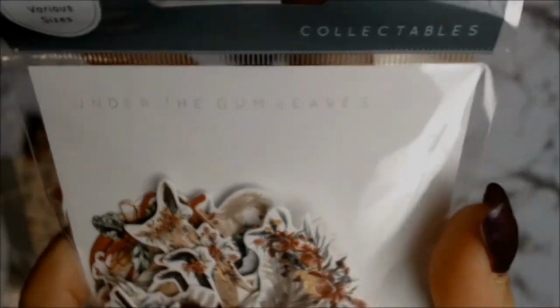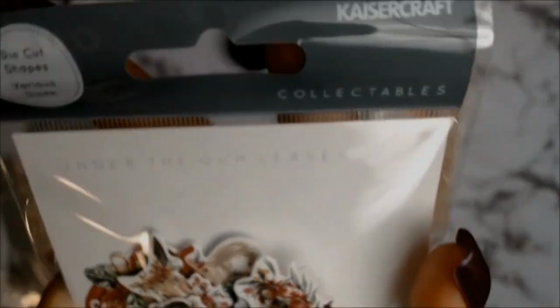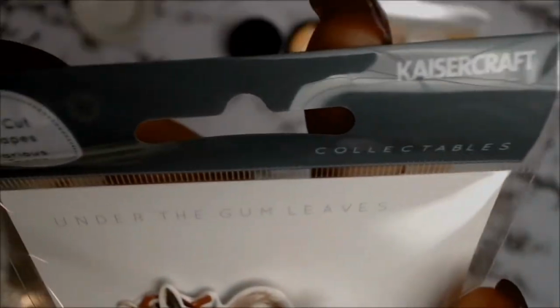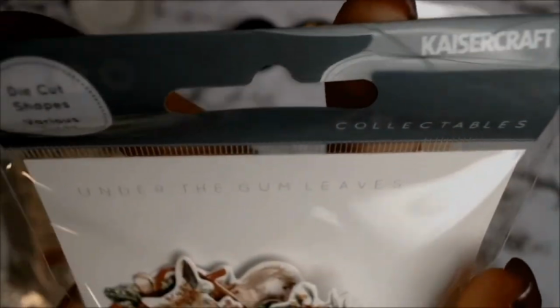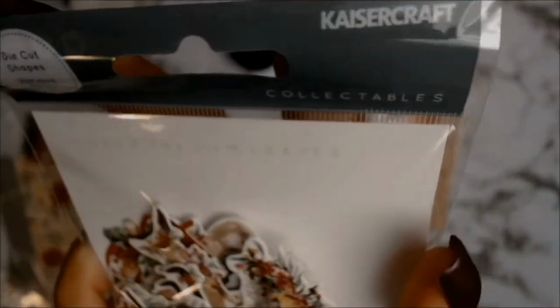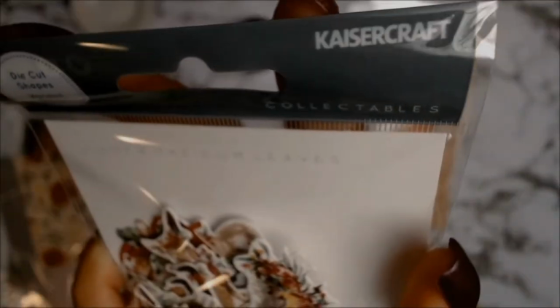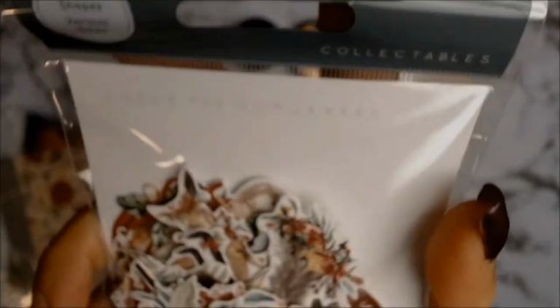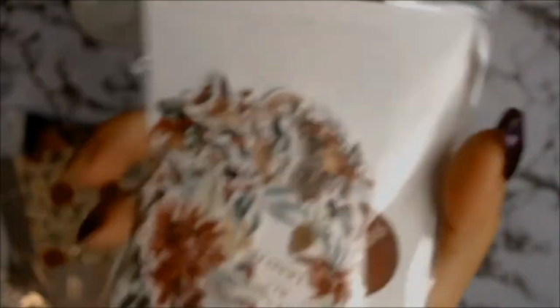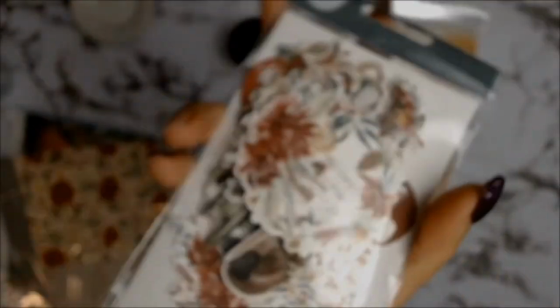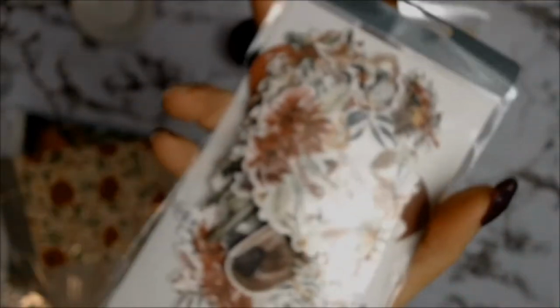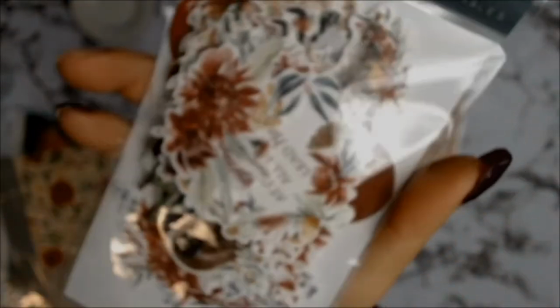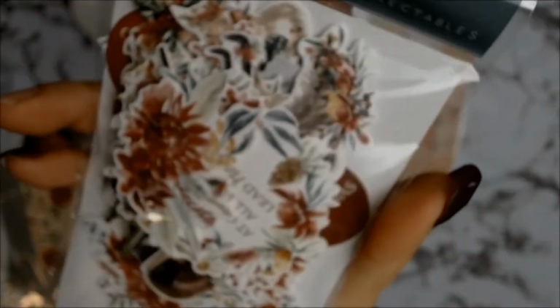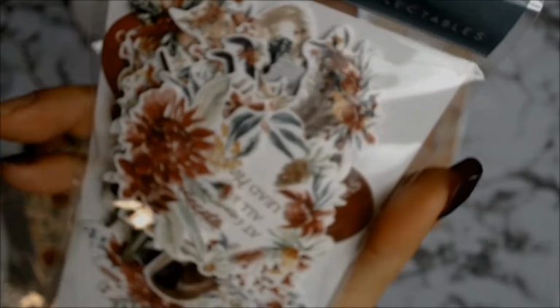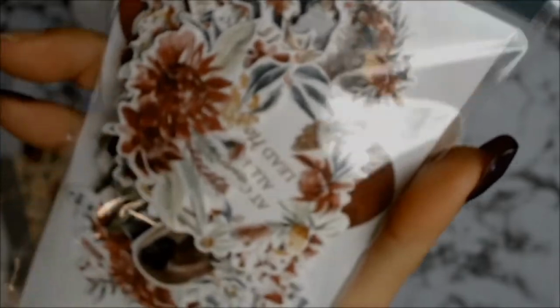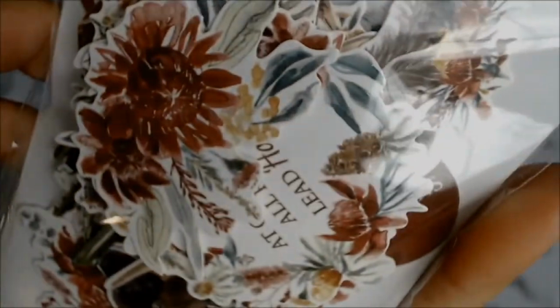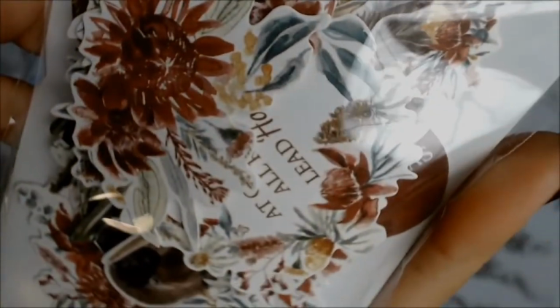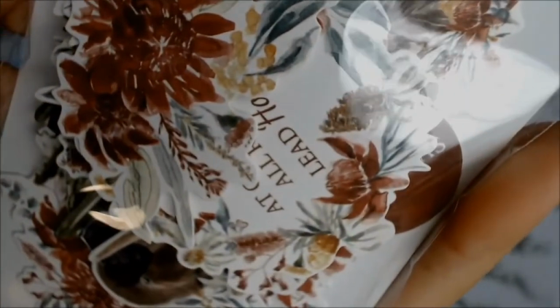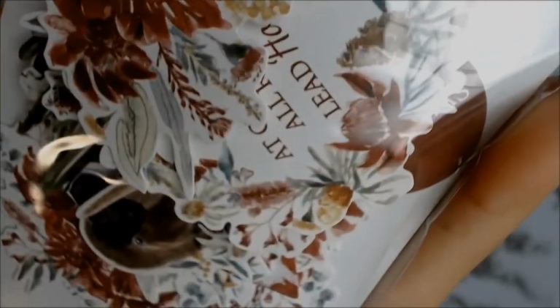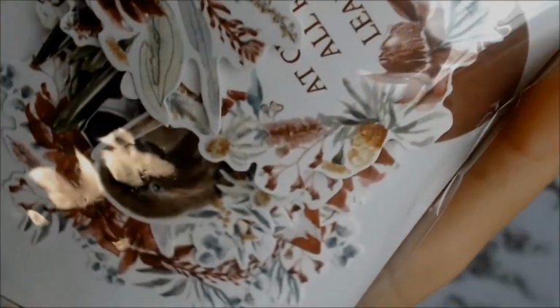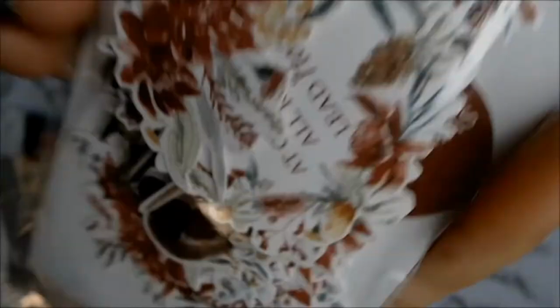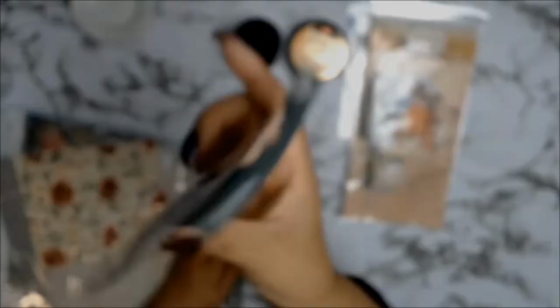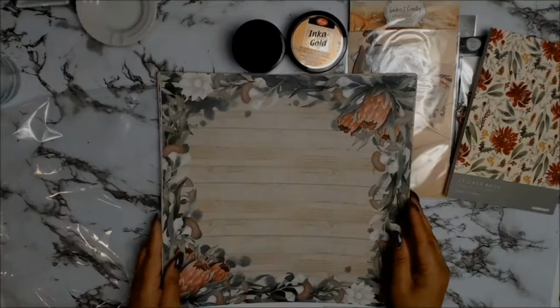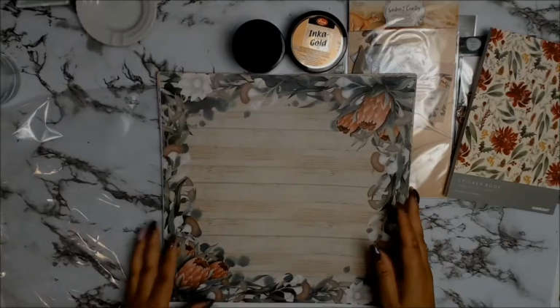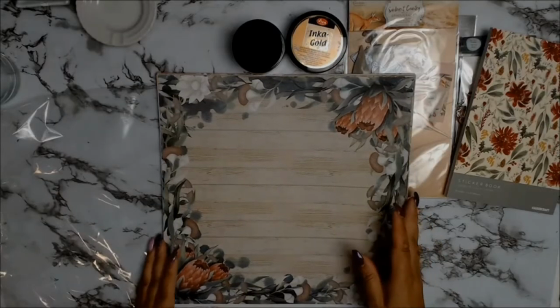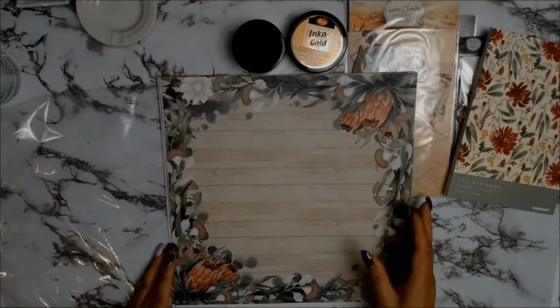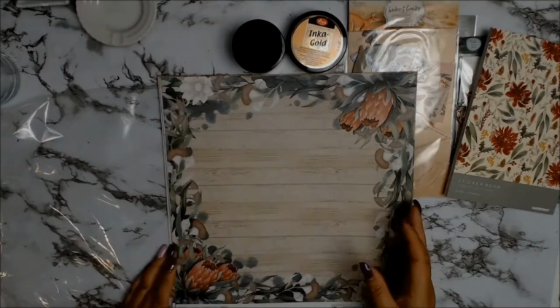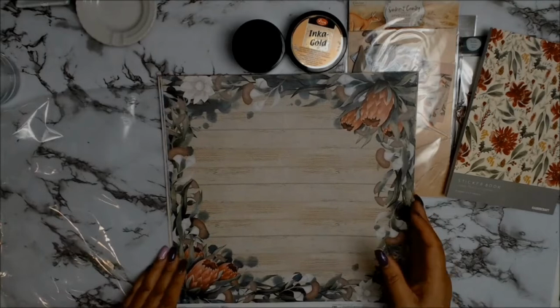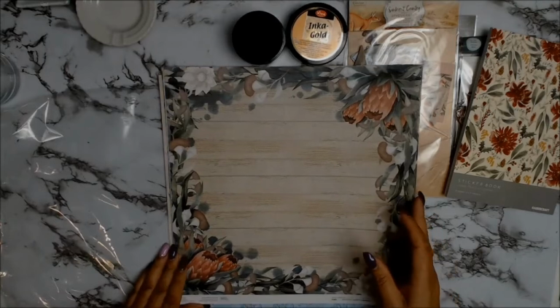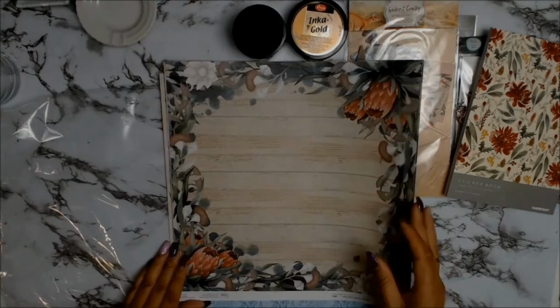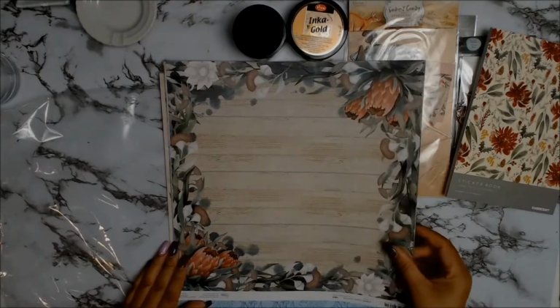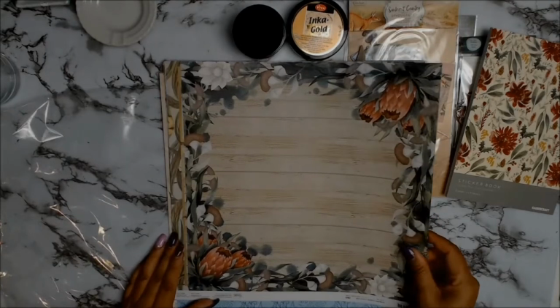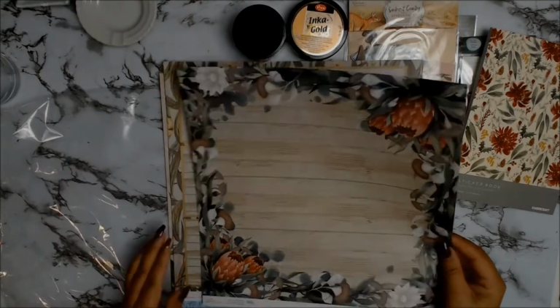The other core product is this one from Kaisercraft — it's a Christmas Australiana theme and I believe it's also called Under the Gum Leaves.